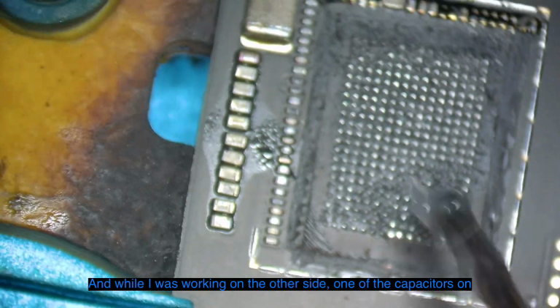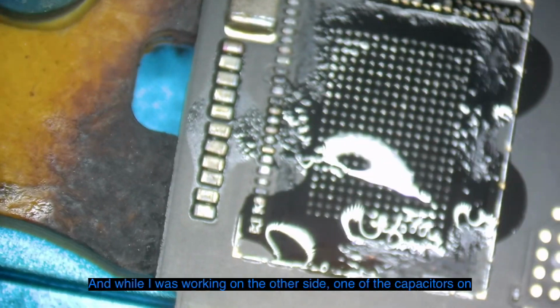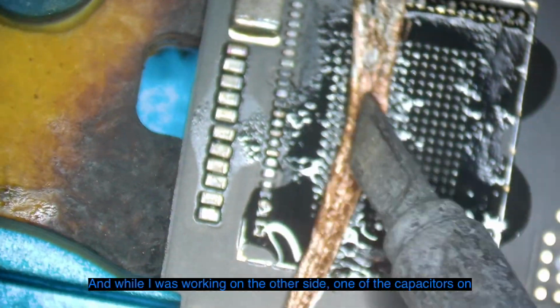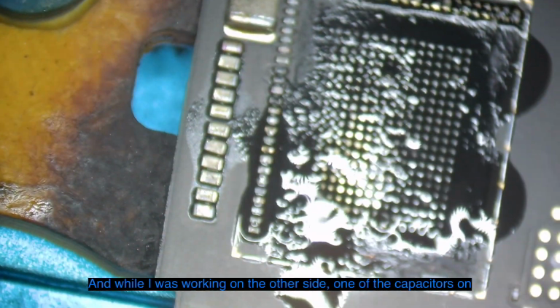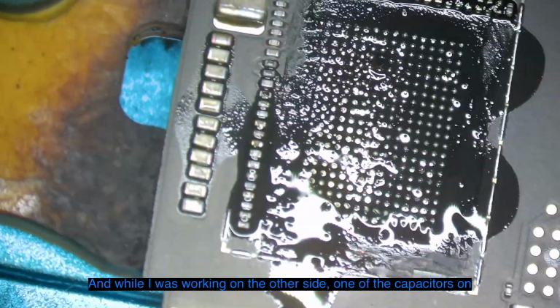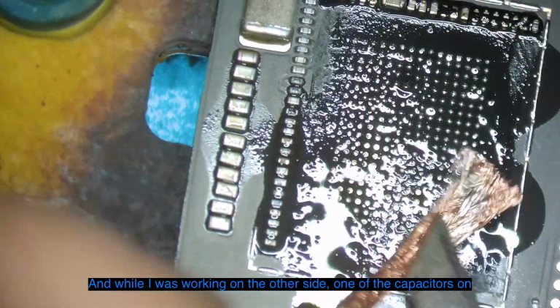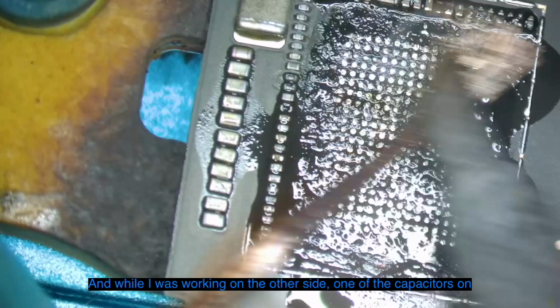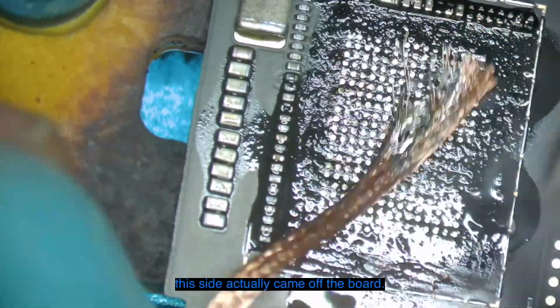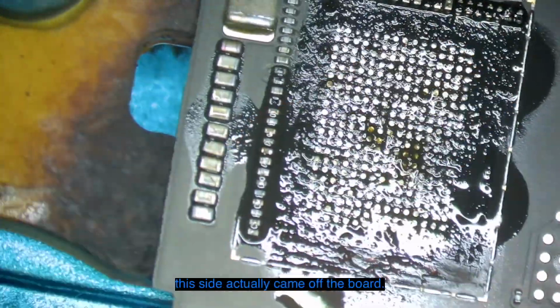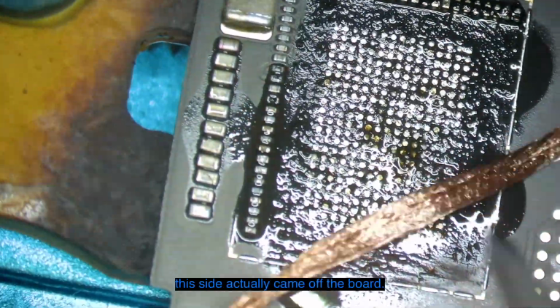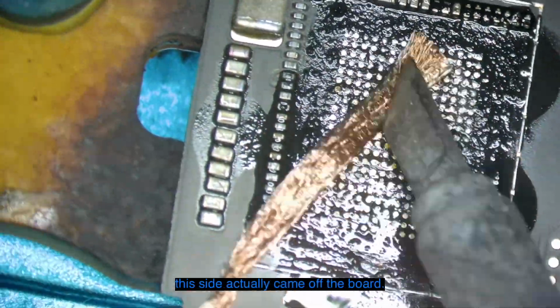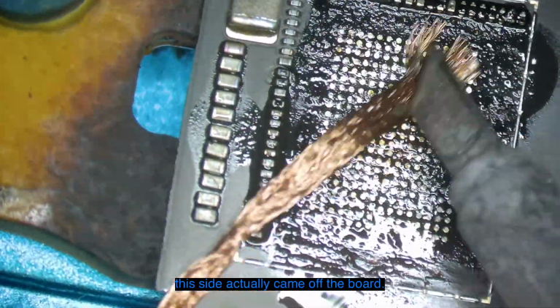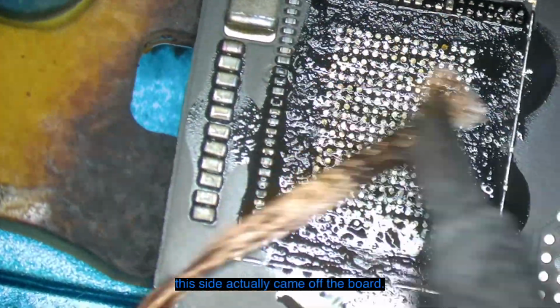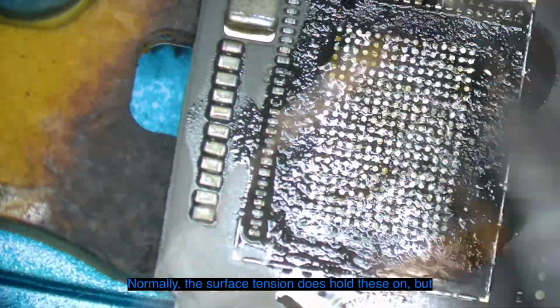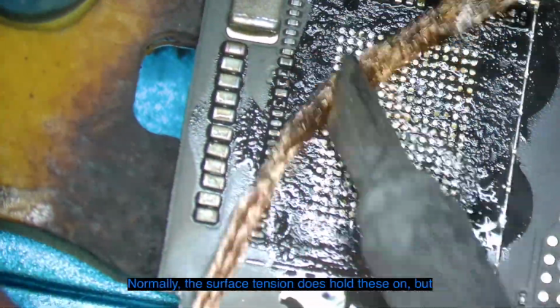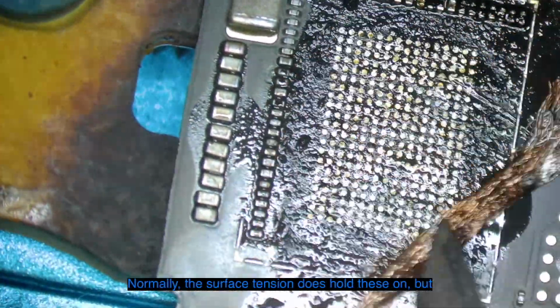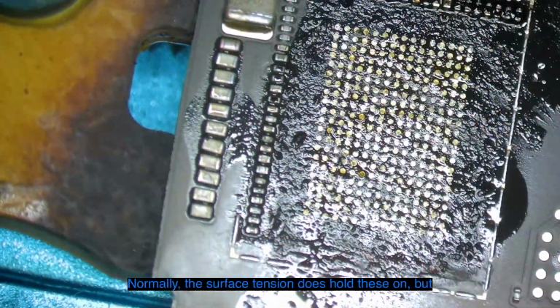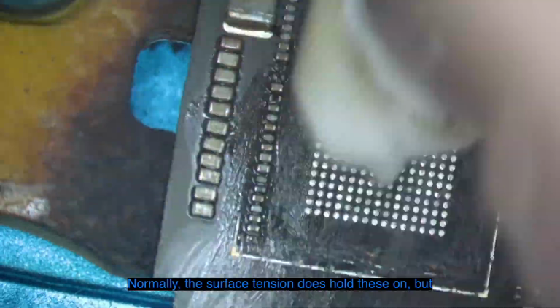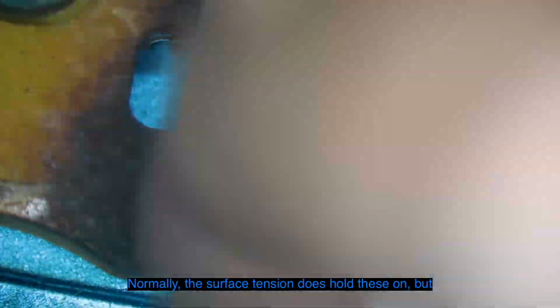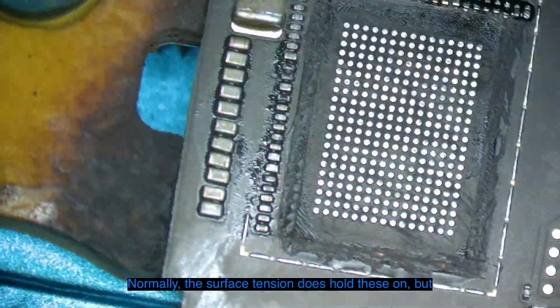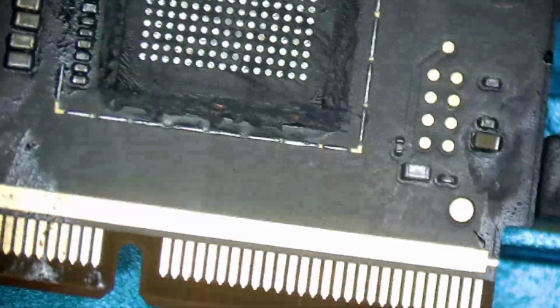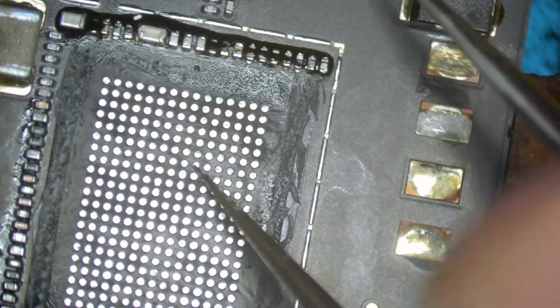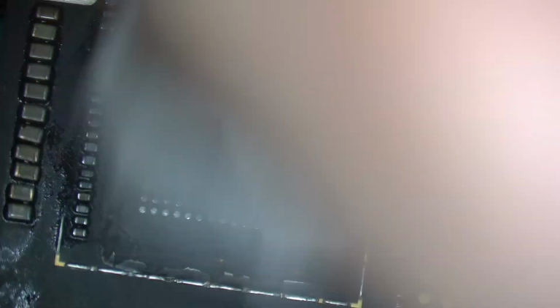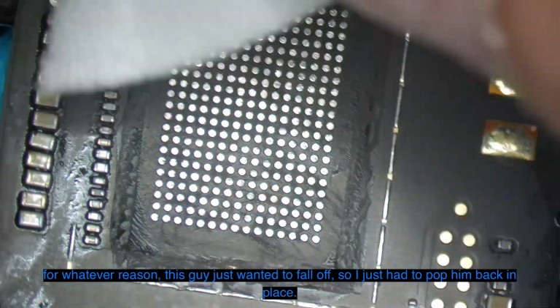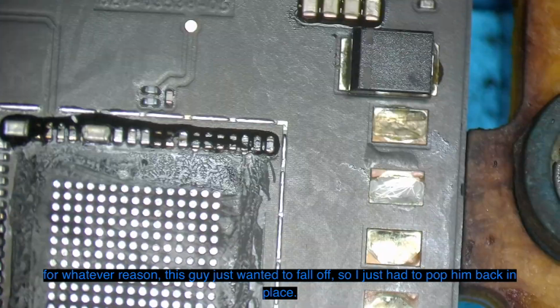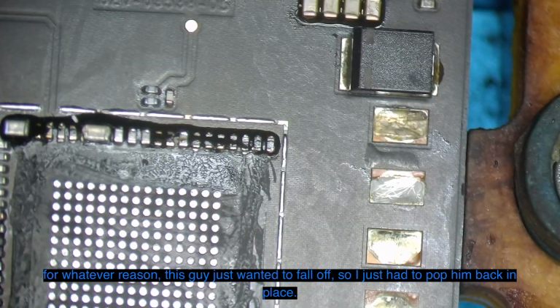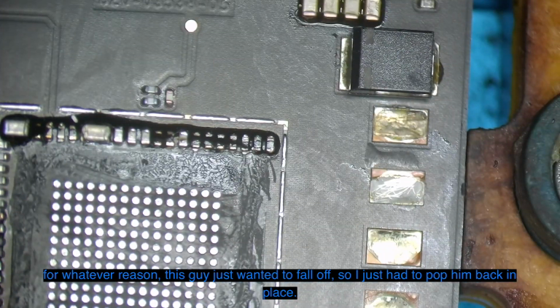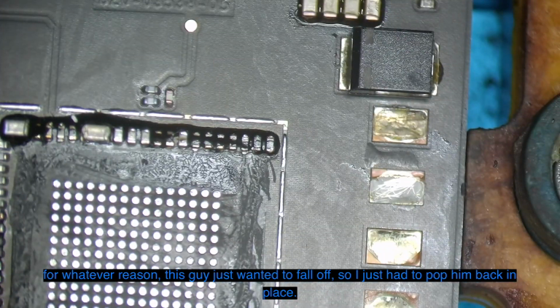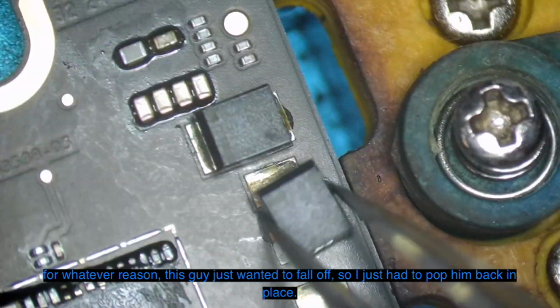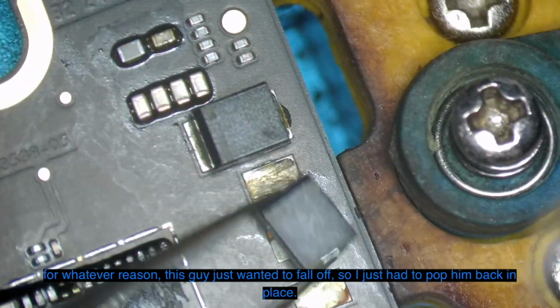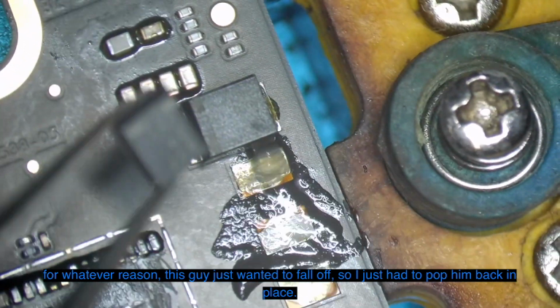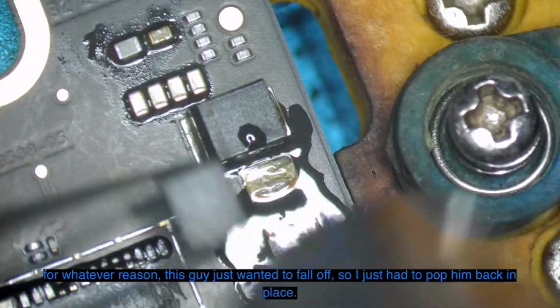While I was working on the other side, one of the capacitors on this side actually came off the board. Normally the surface tension holds these on, but for whatever reason this one just wanted to fall off, so I just had to pop it back in place.